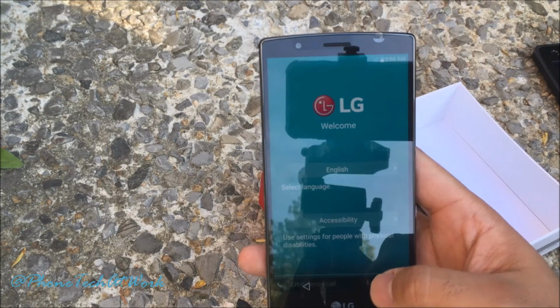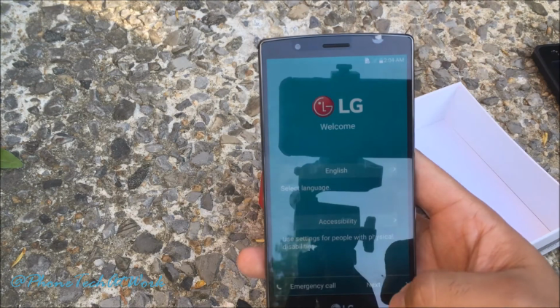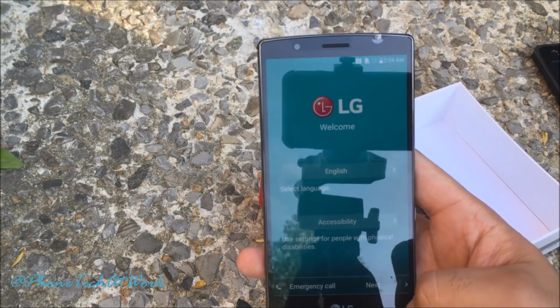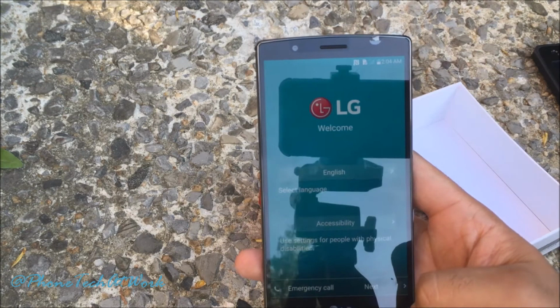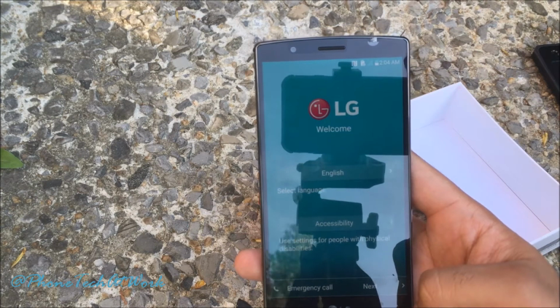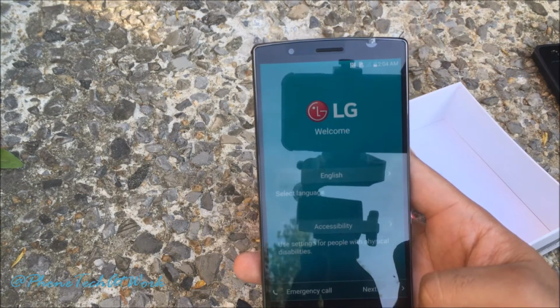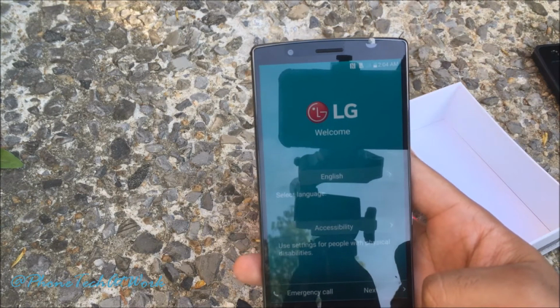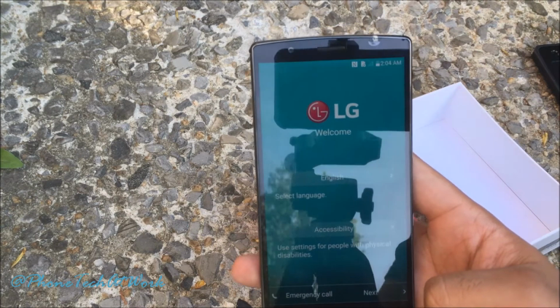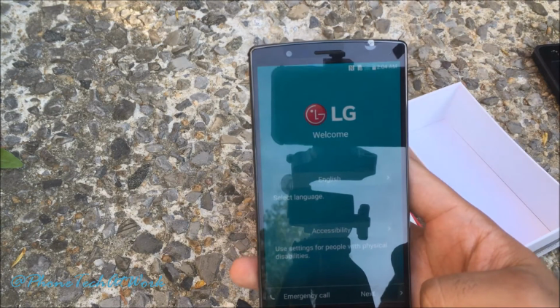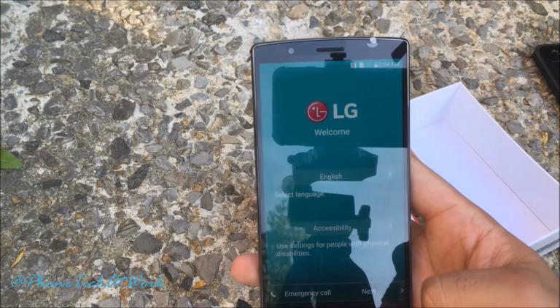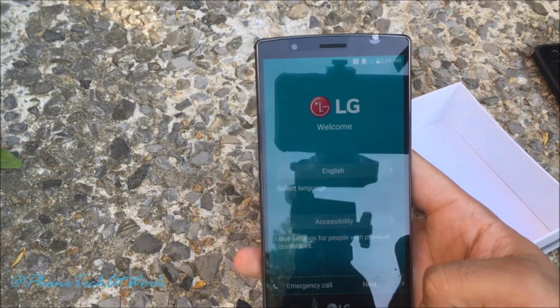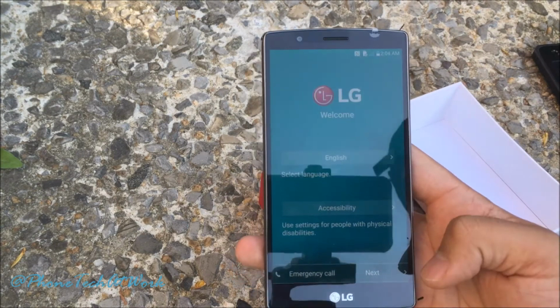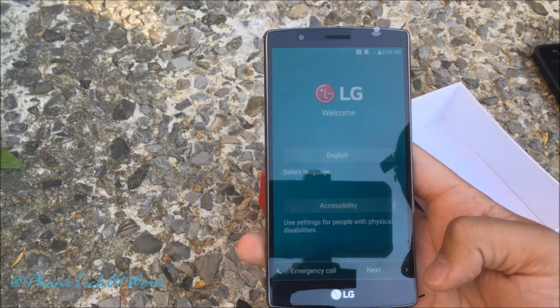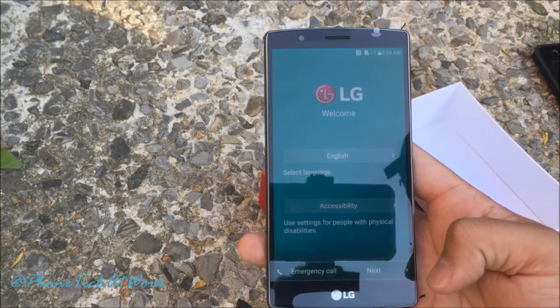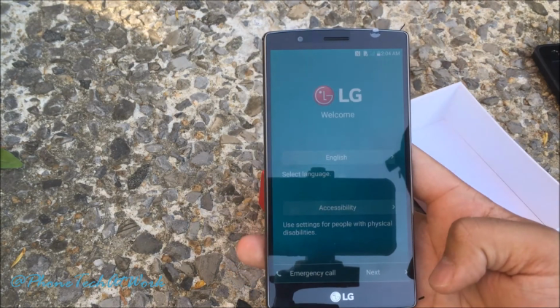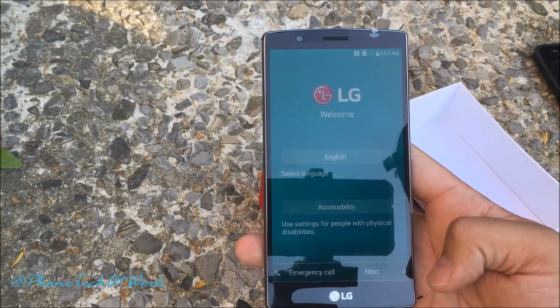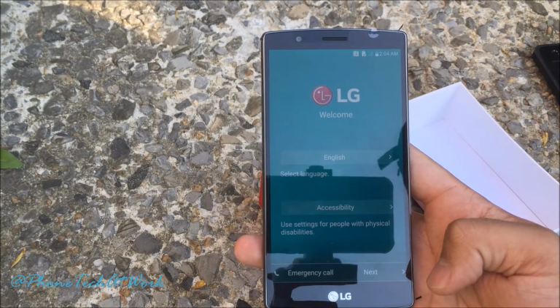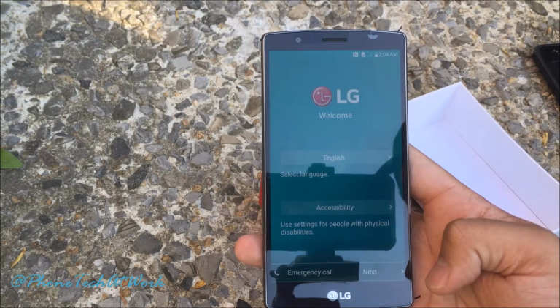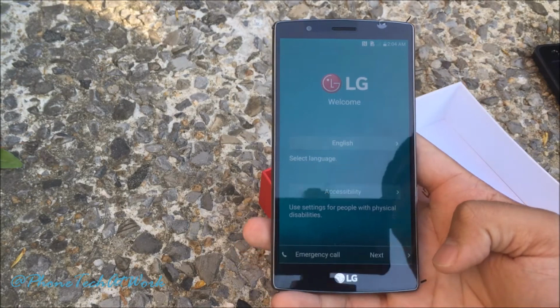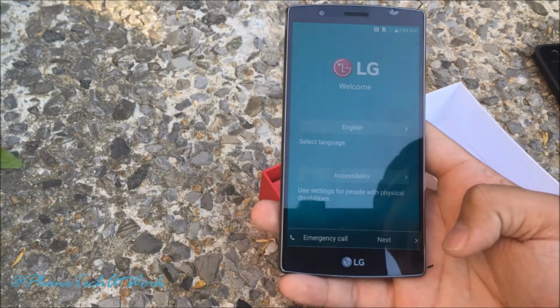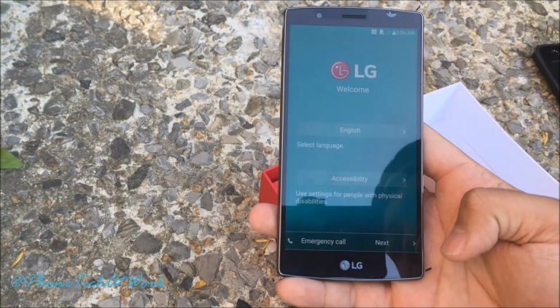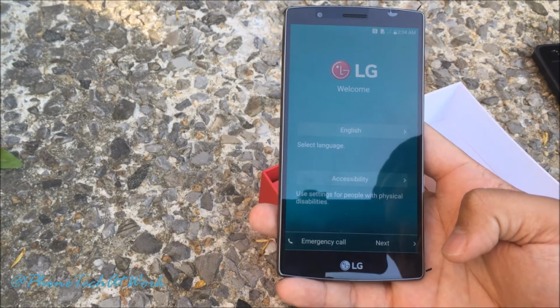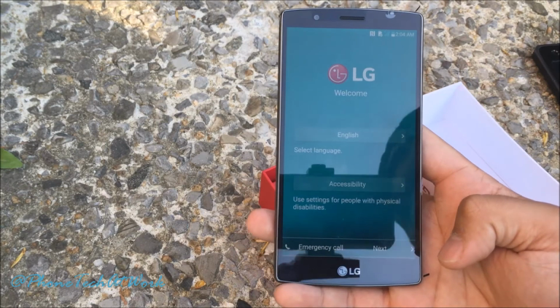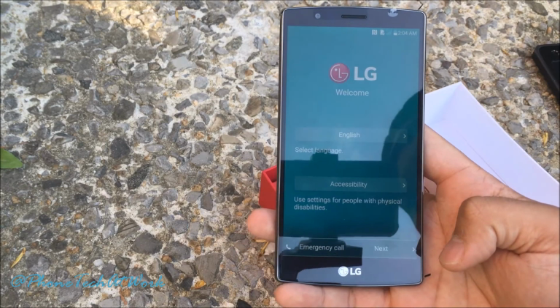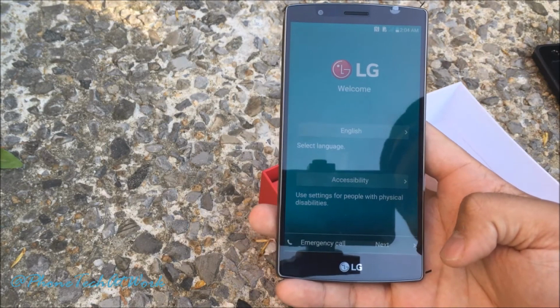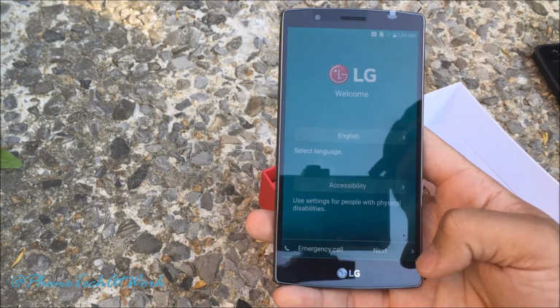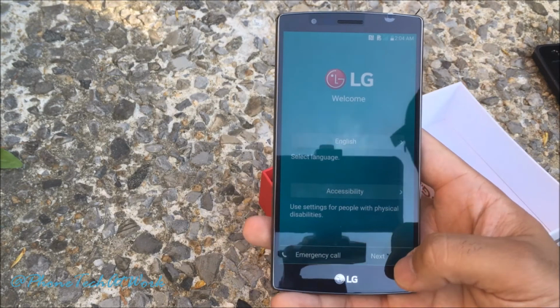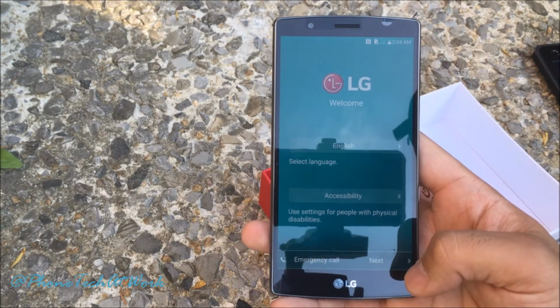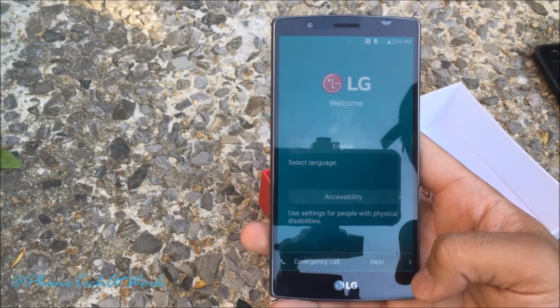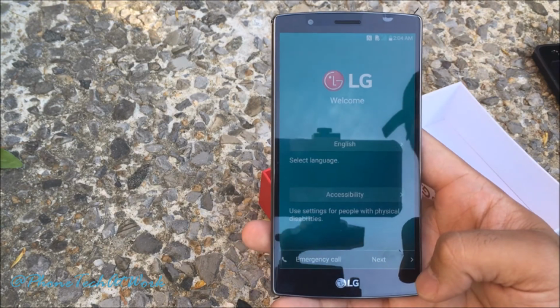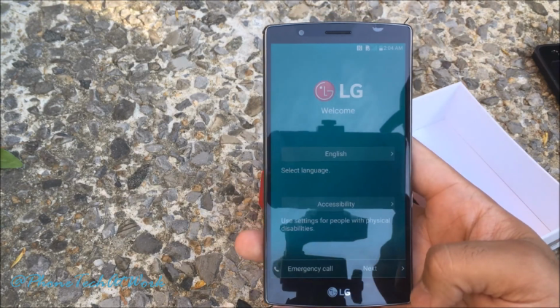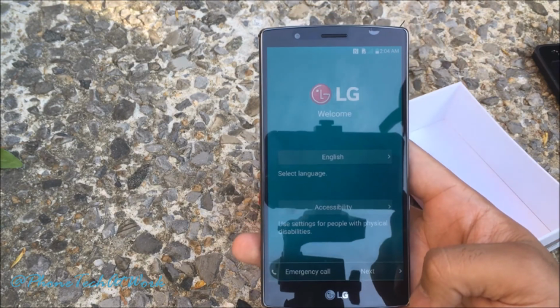Follow Phone Tech at Work for more videos of the LG G4 — we will have a full review coming up soon. Alright guys, peace.